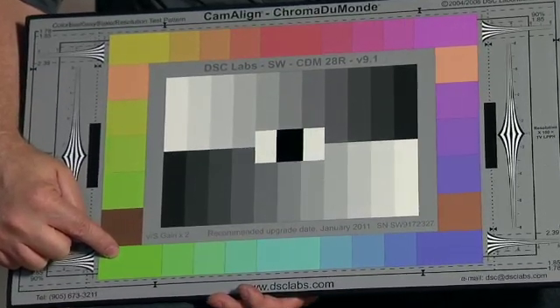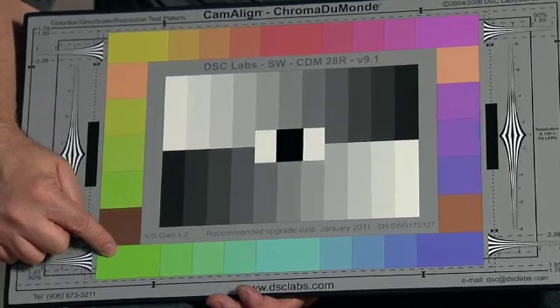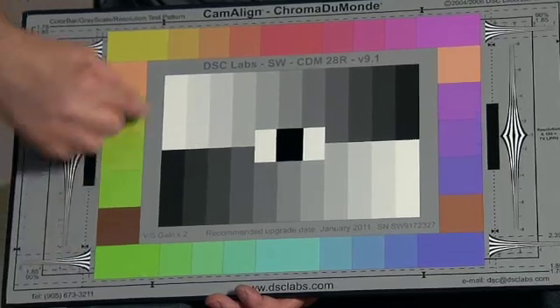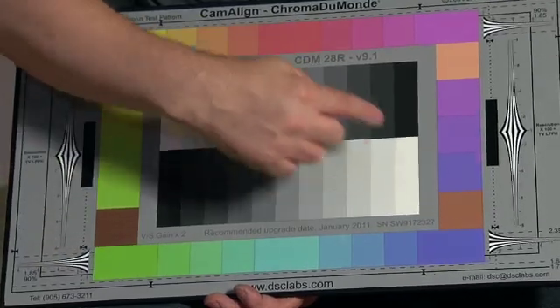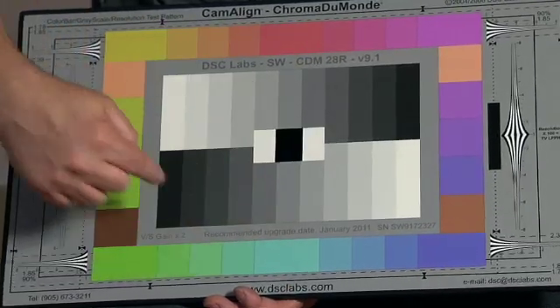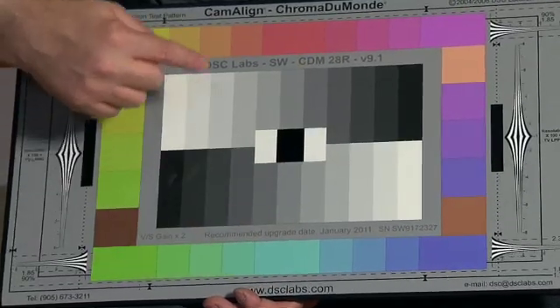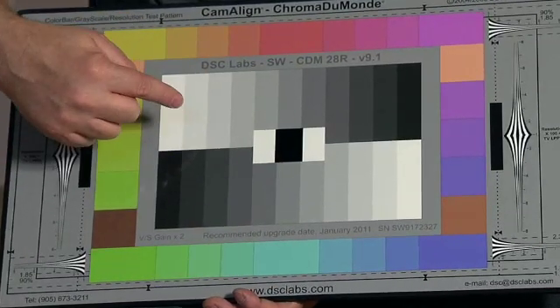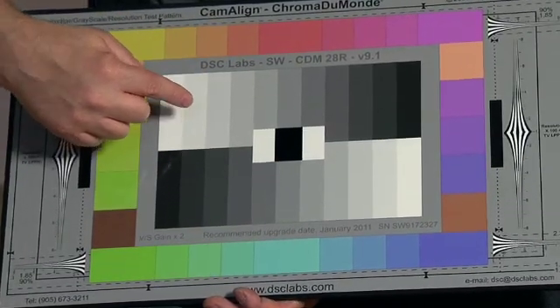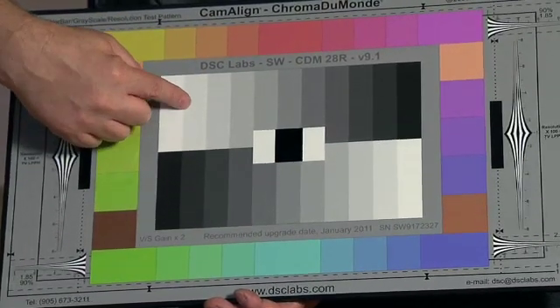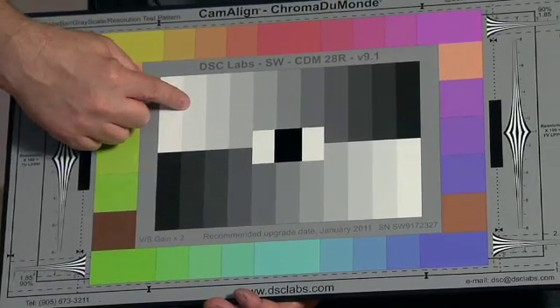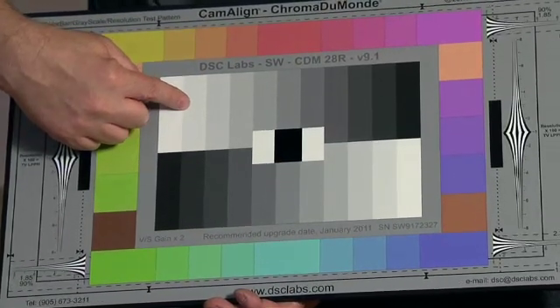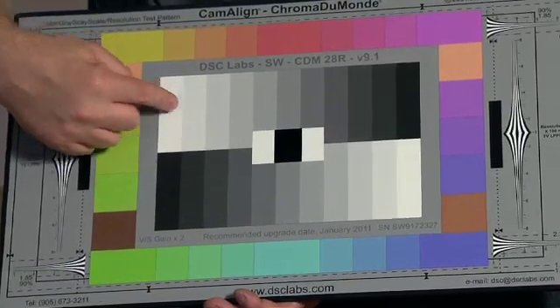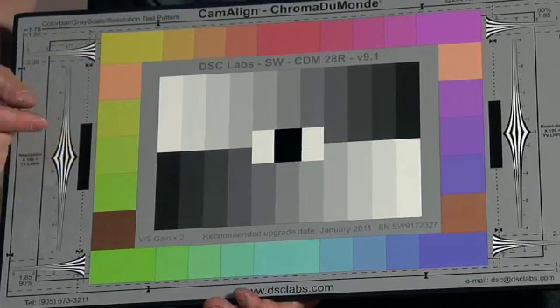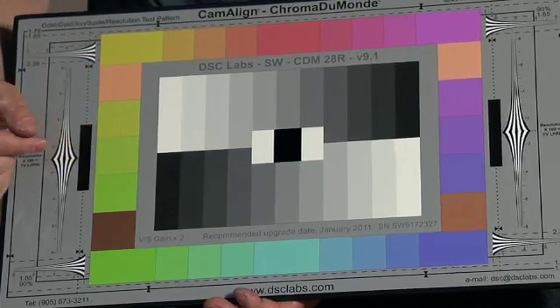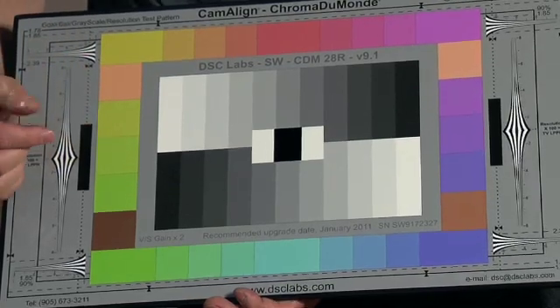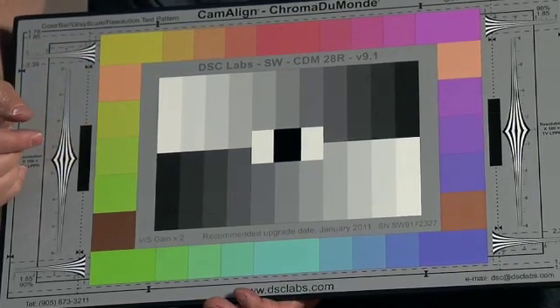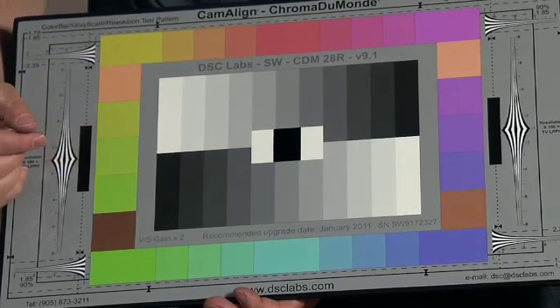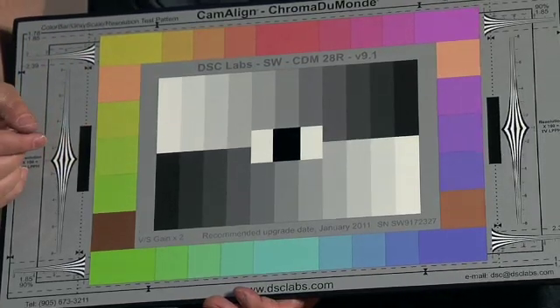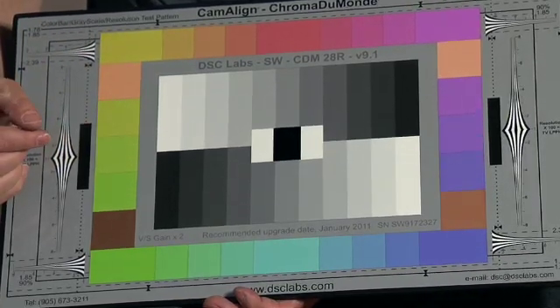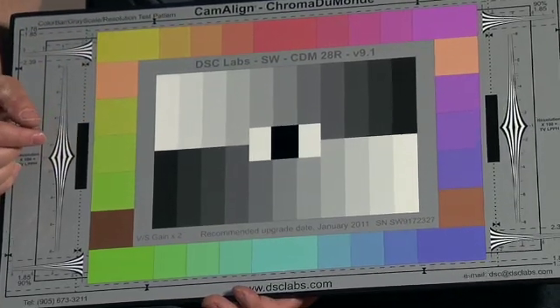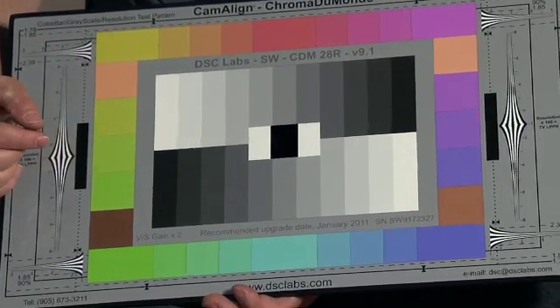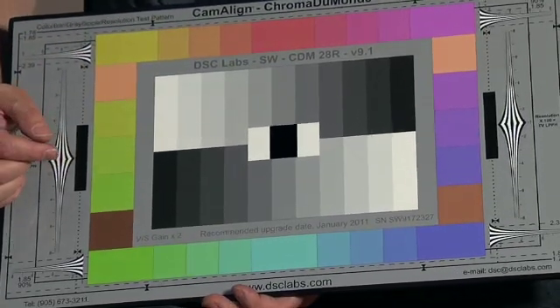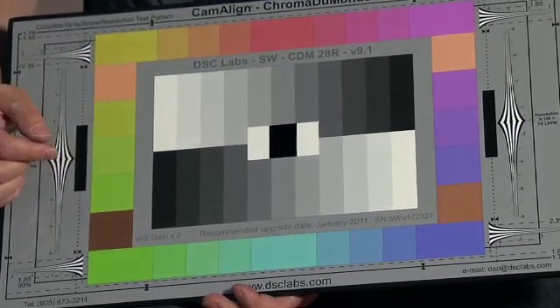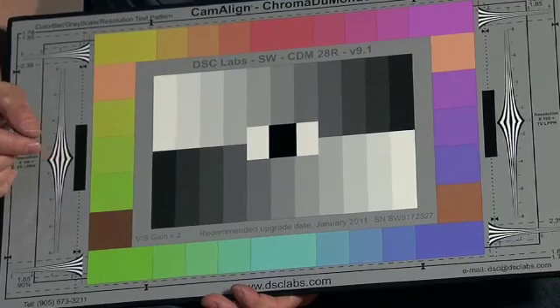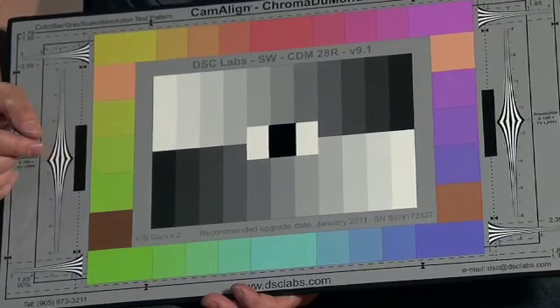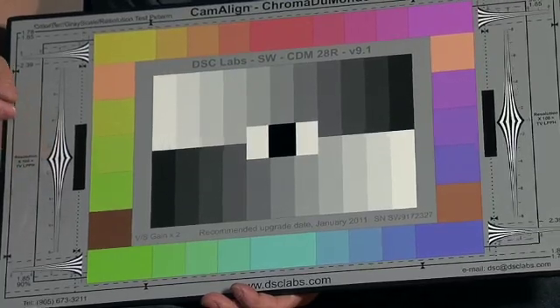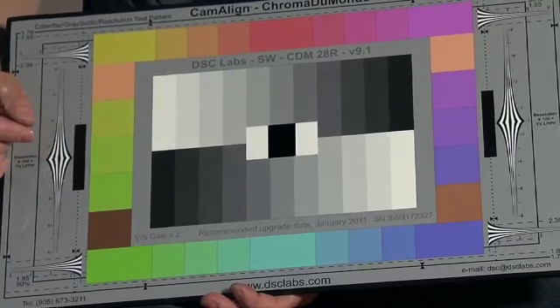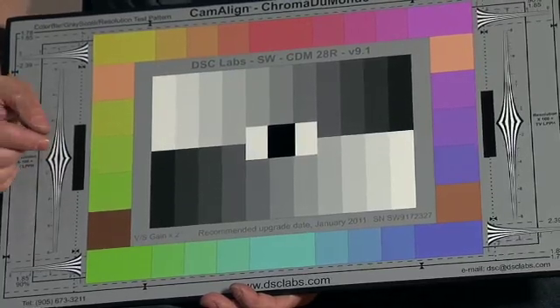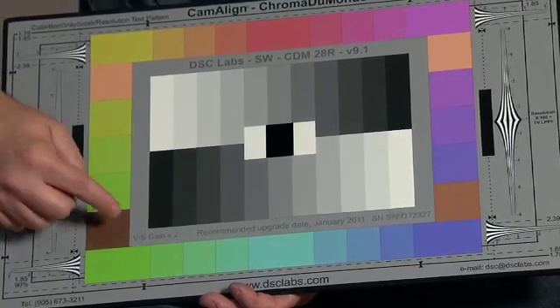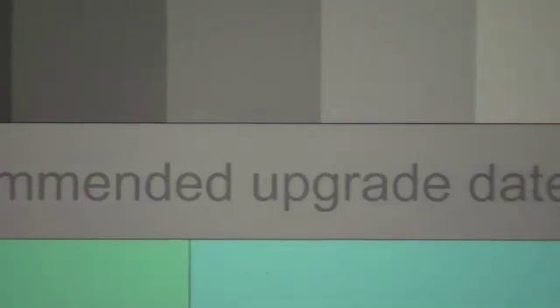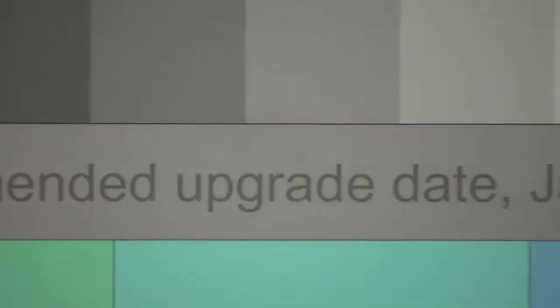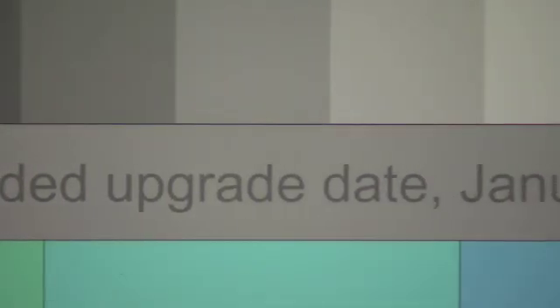Each chip is measured to ensure it meets the color standards set by the ITU. If any of the 52 color or grayscale chips fails to meet DSC's tight tolerances, the chart is destroyed.